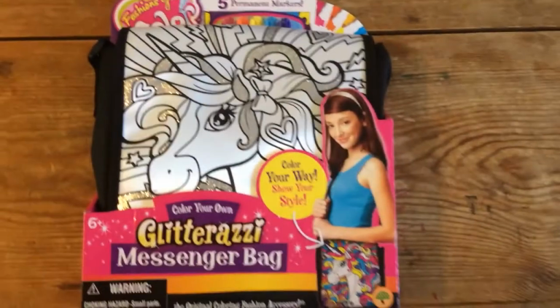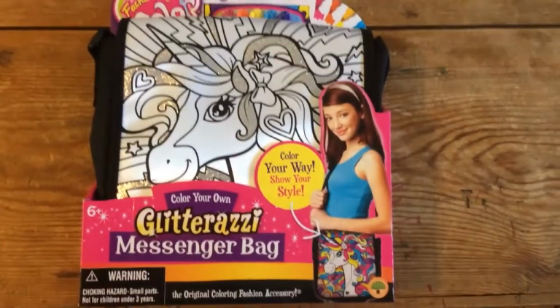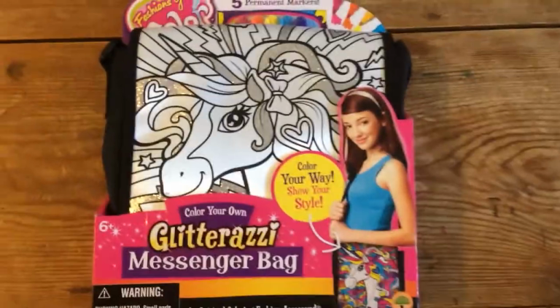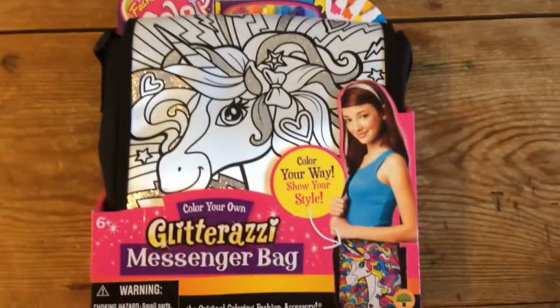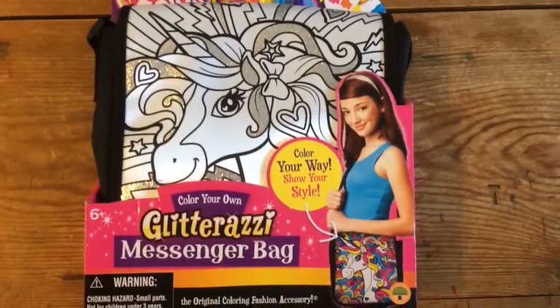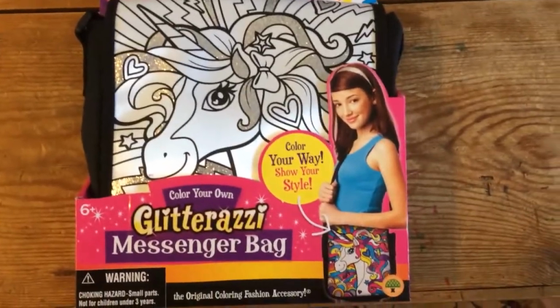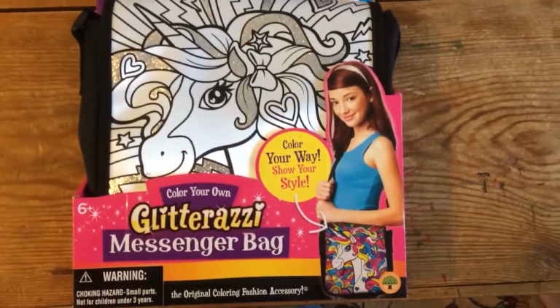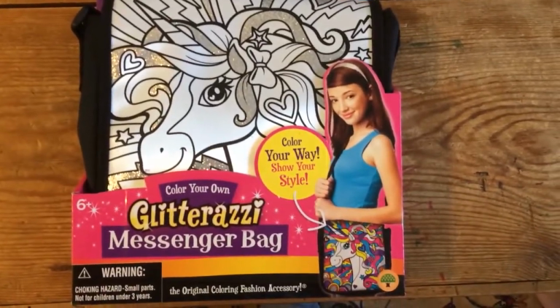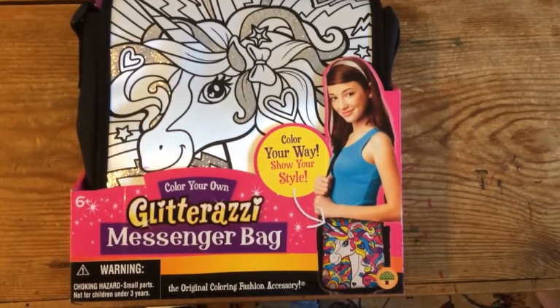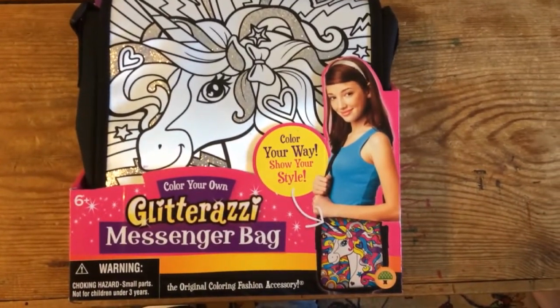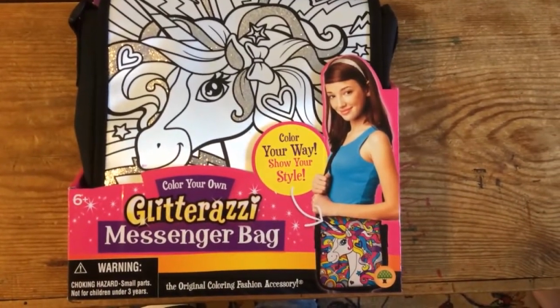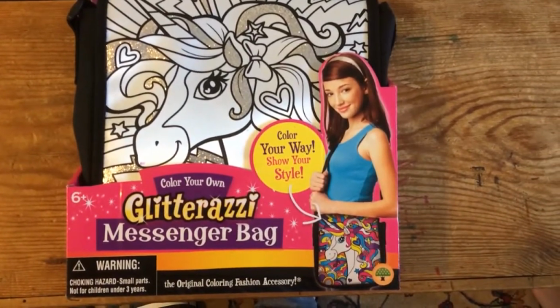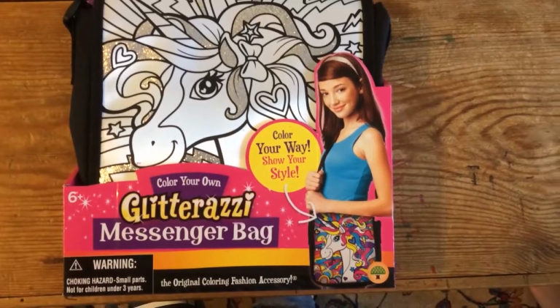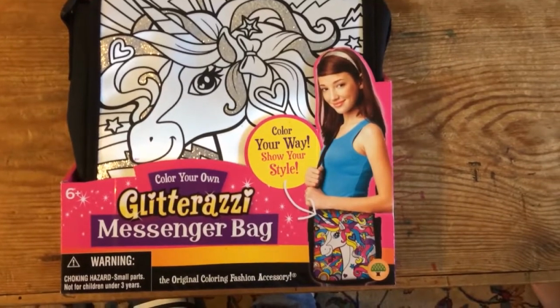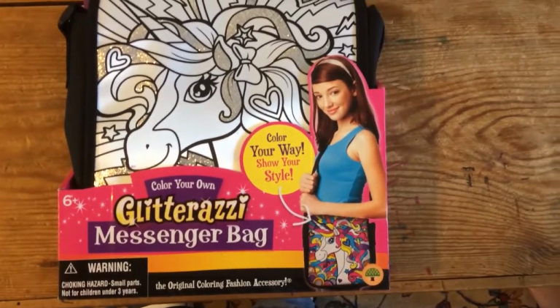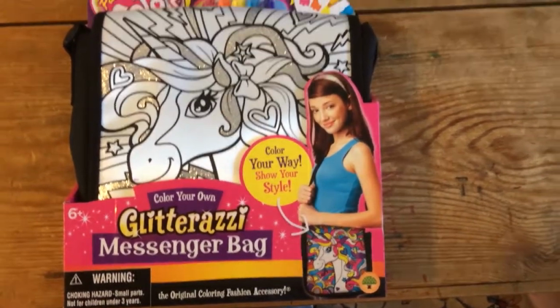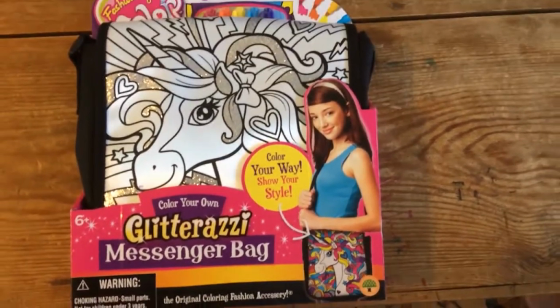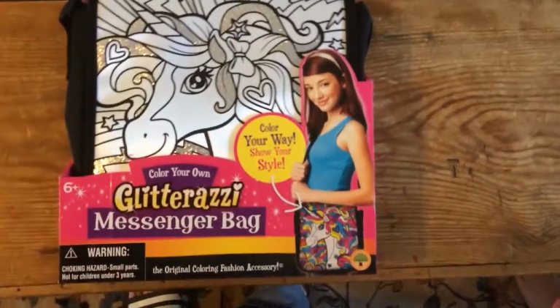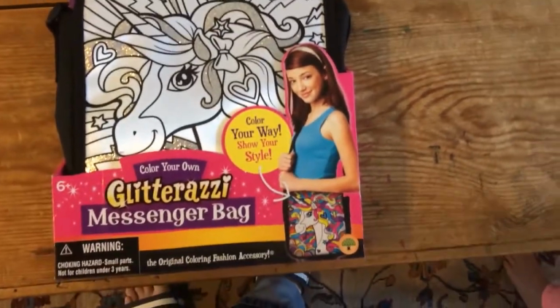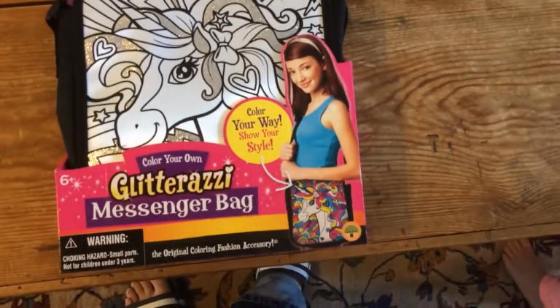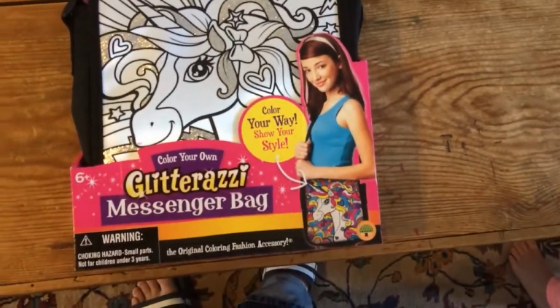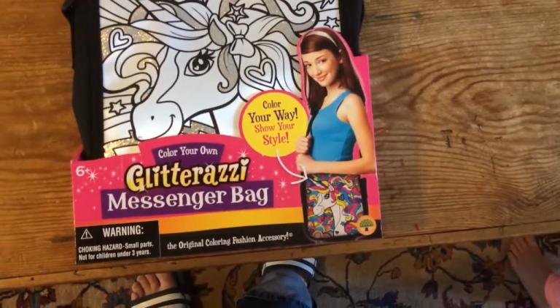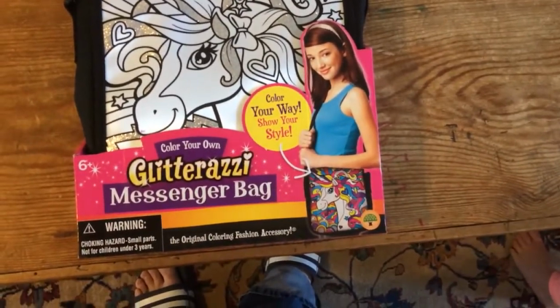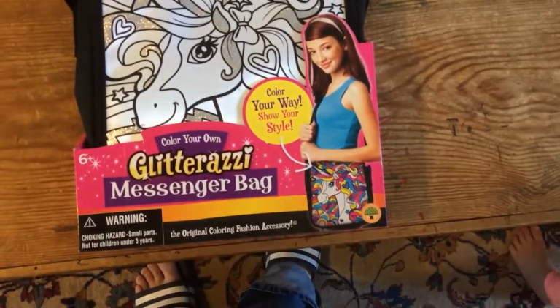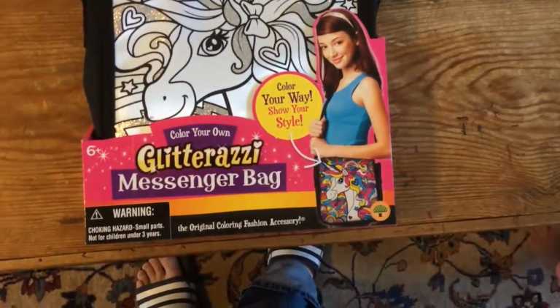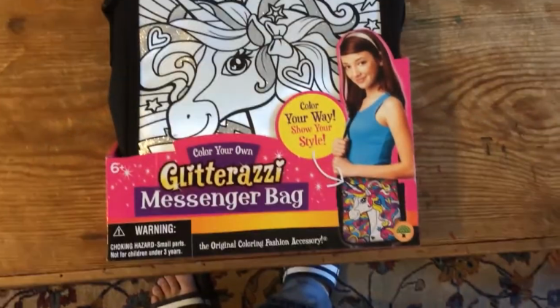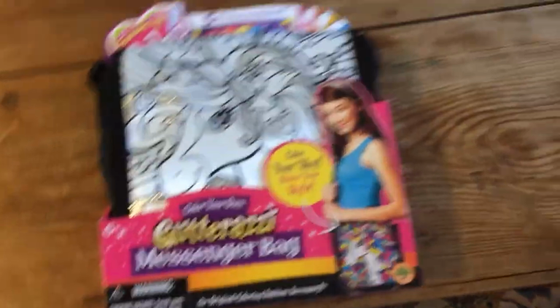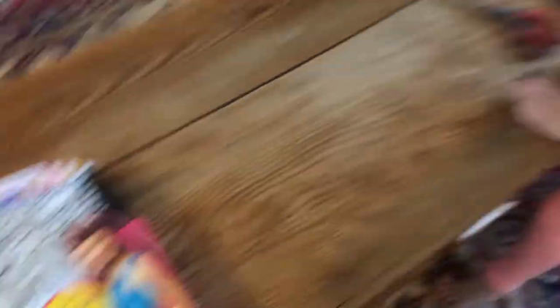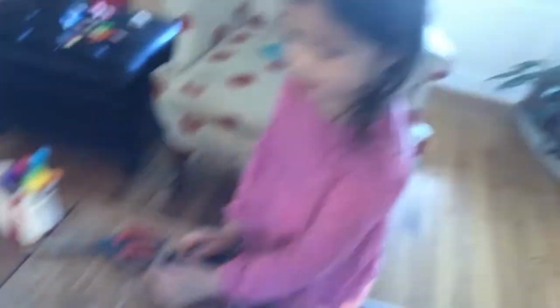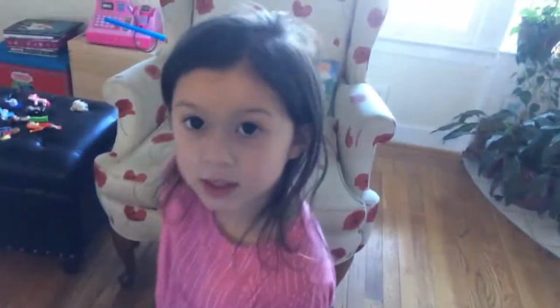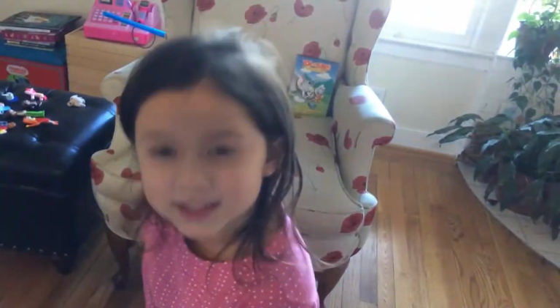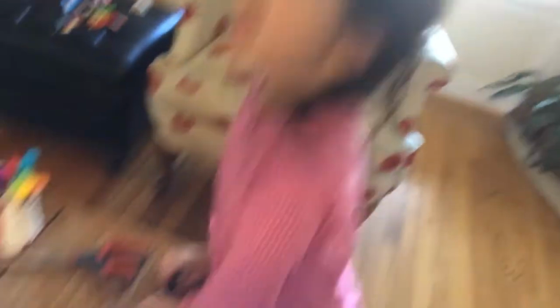Alright, so now we're going to do the Glitter Aussie messenger bag, coloring your own messenger bag. Are you ready to do this? Yeah. Are you ready to do this? Yeah!